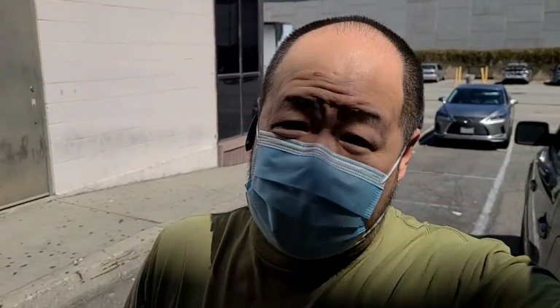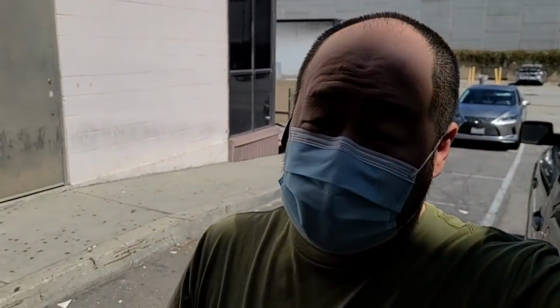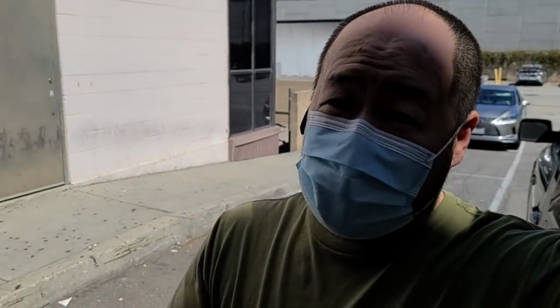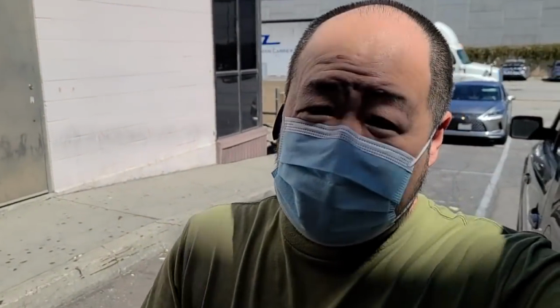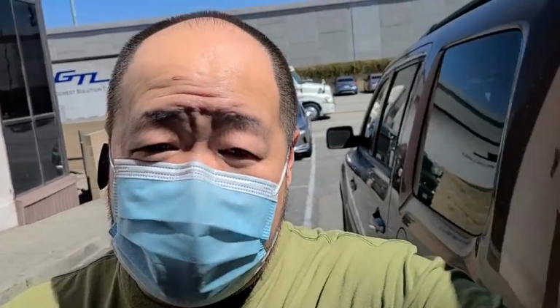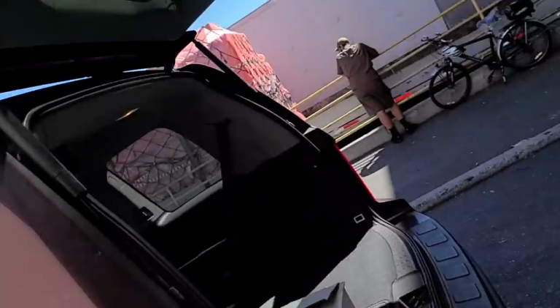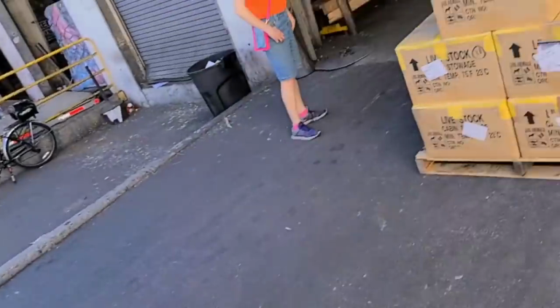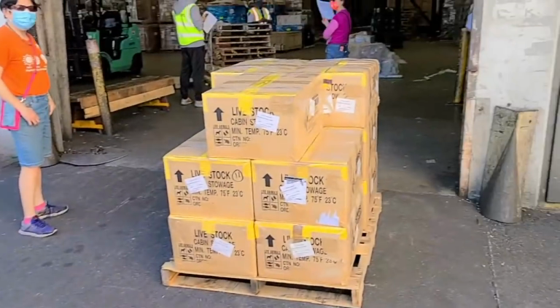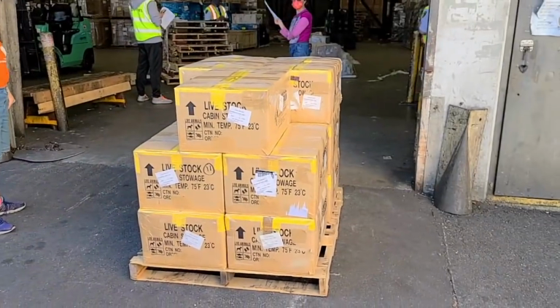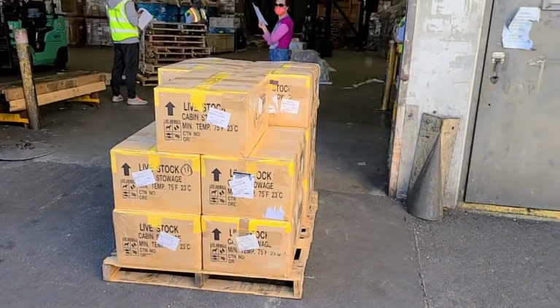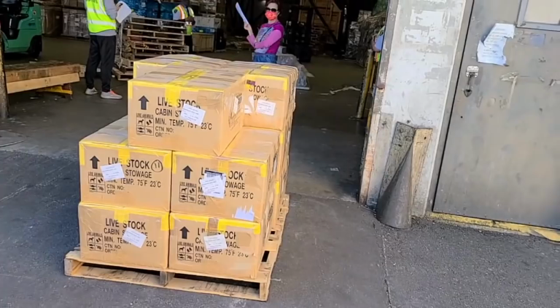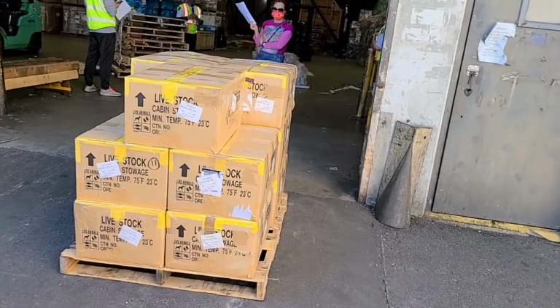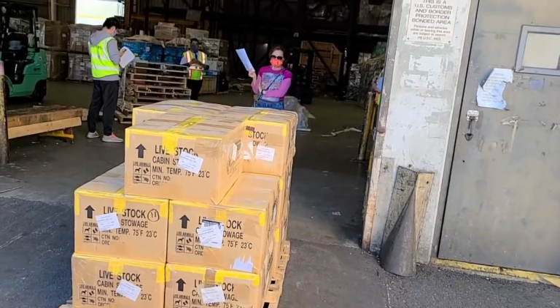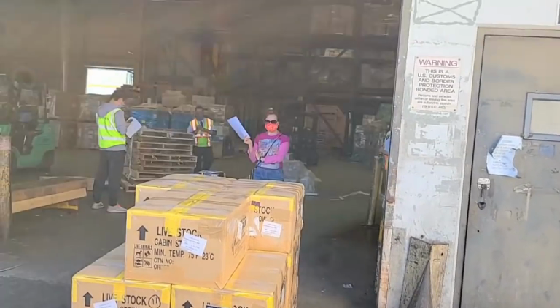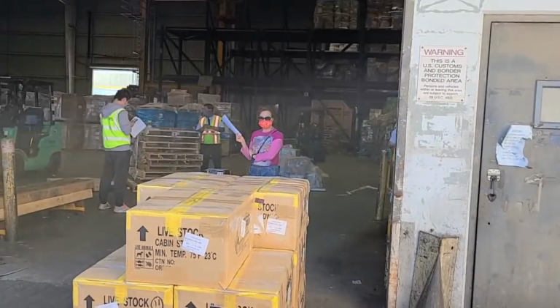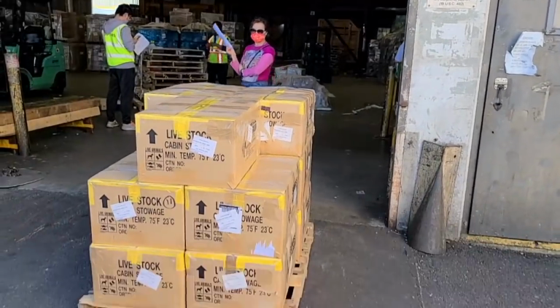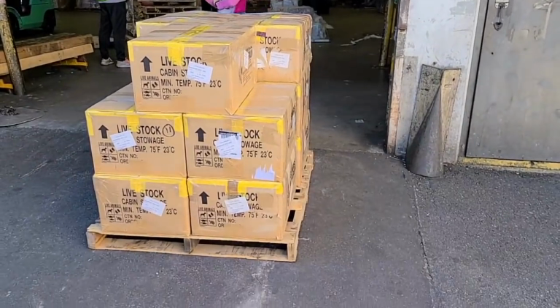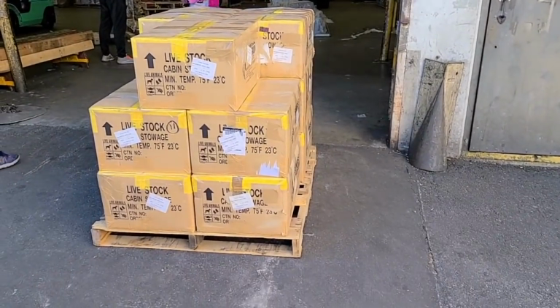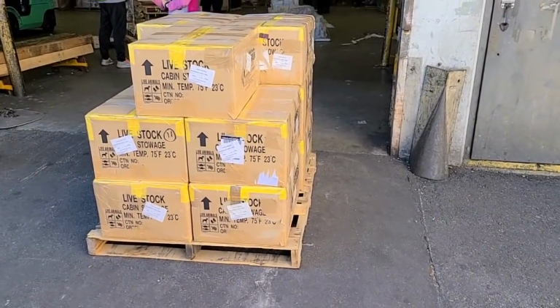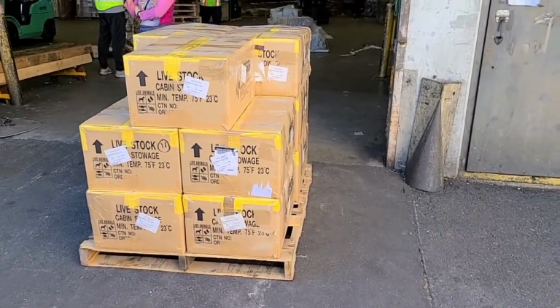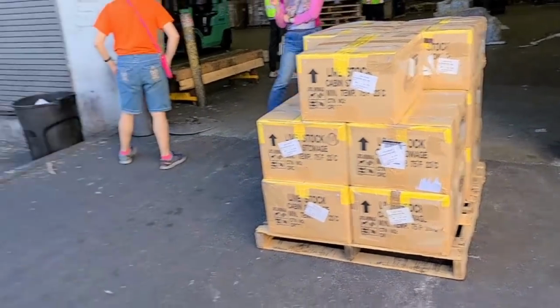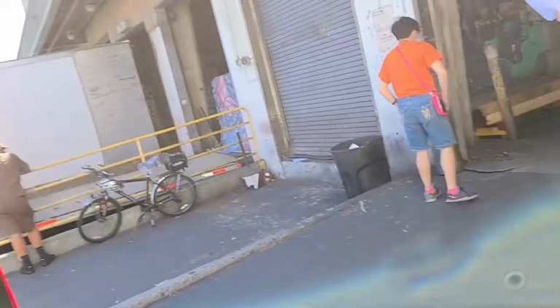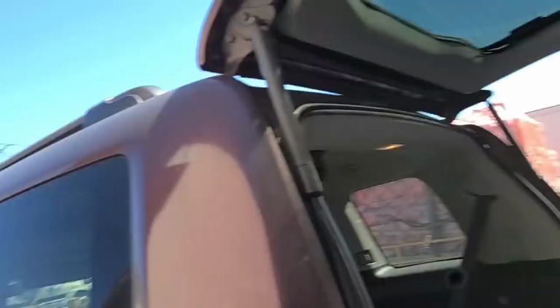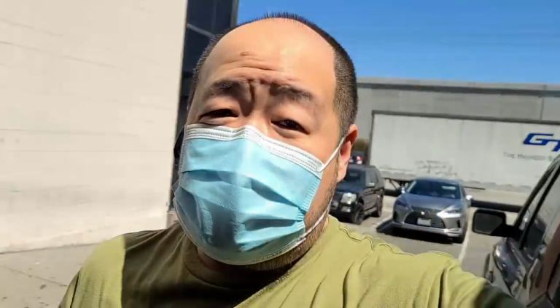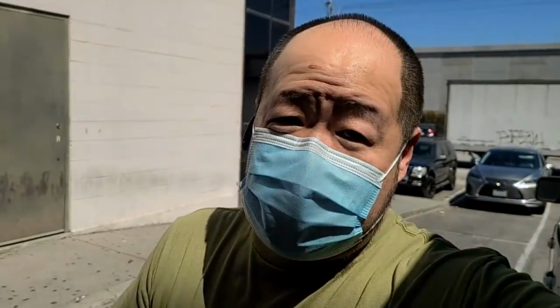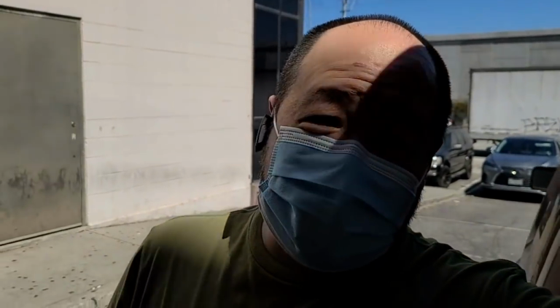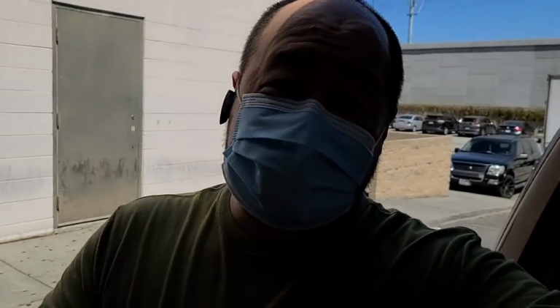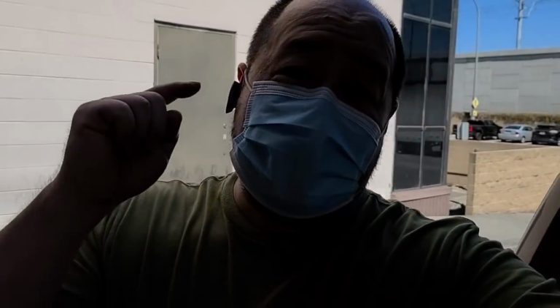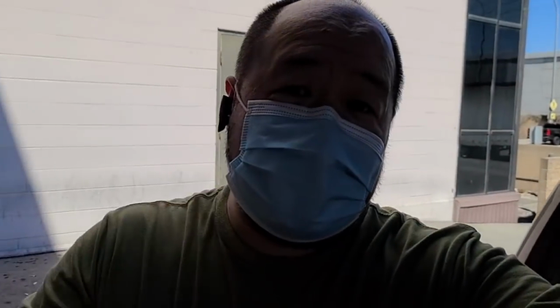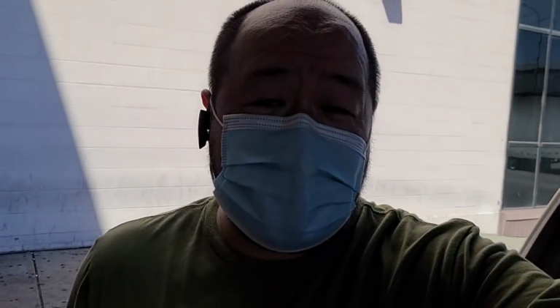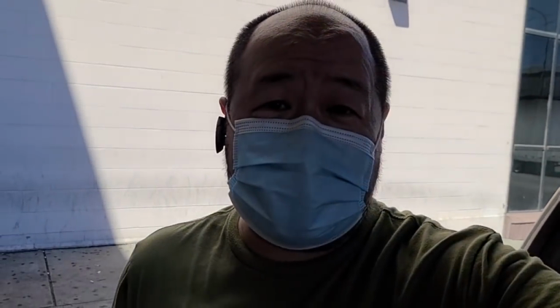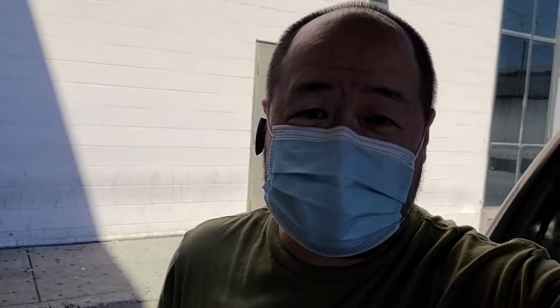Alright guys, I'm here at the airport about to drop it off. Give you guys a real quick look — there's the pallet. Have a safe trip. Now we're going to head back to the office and I'm going to pull out those pups for you.